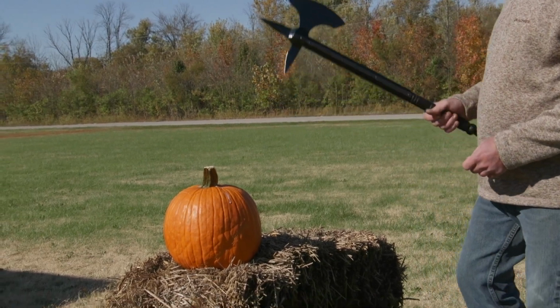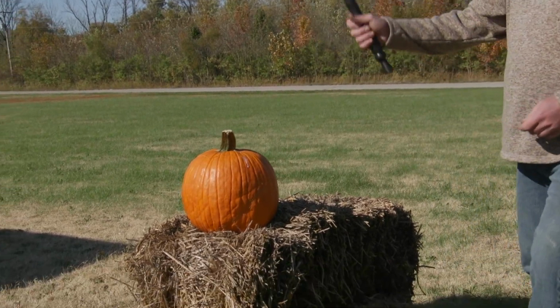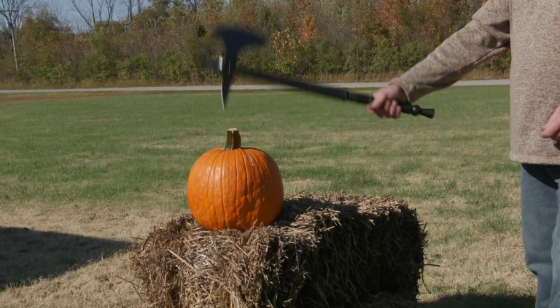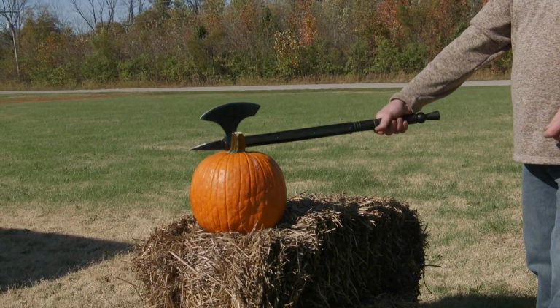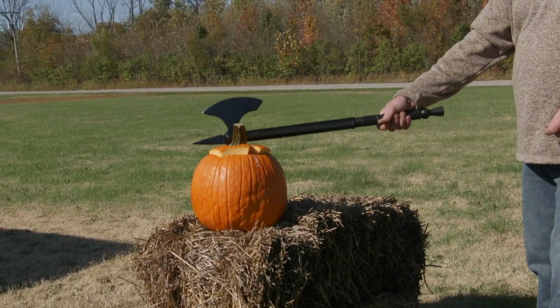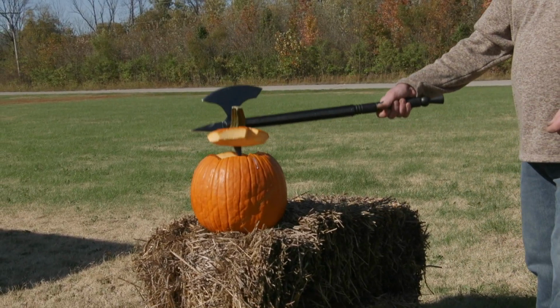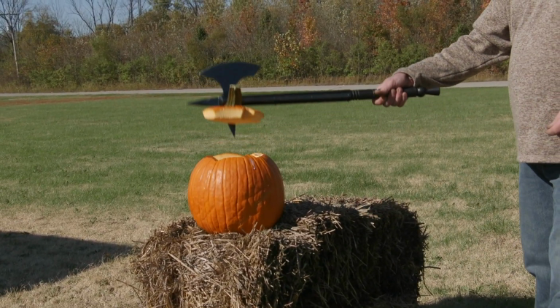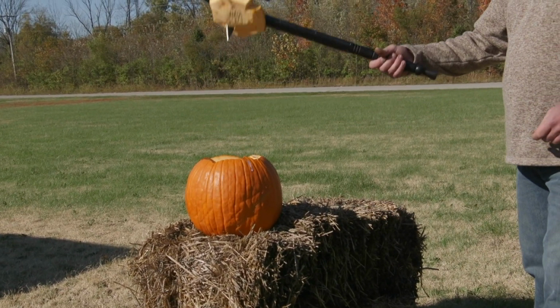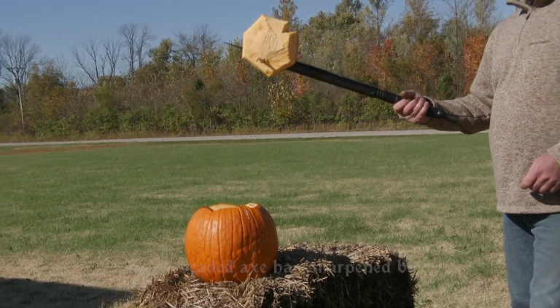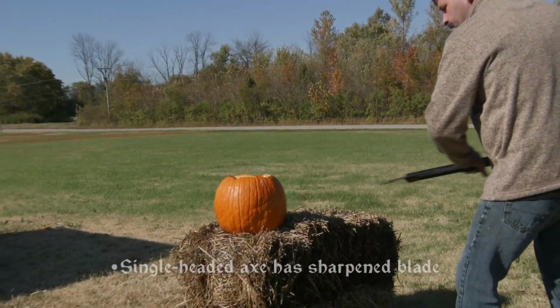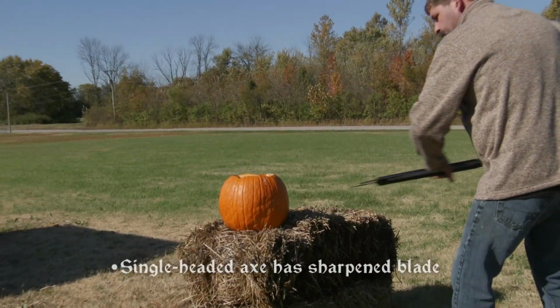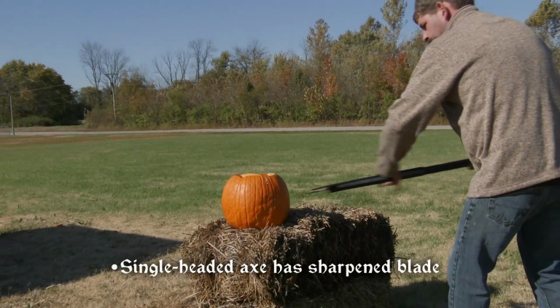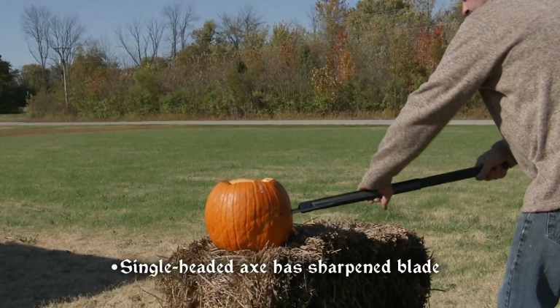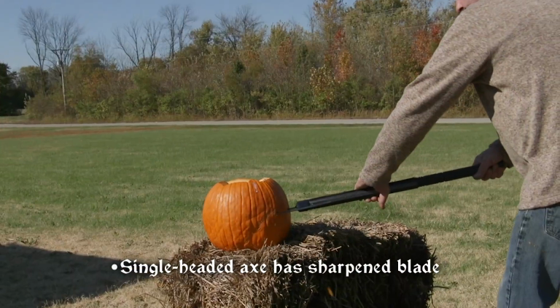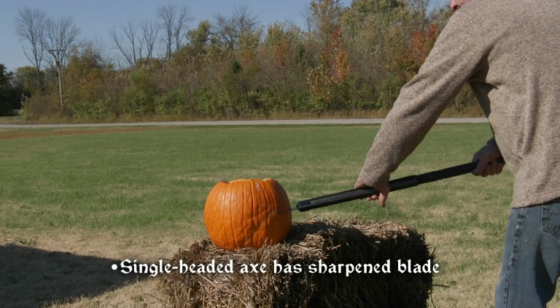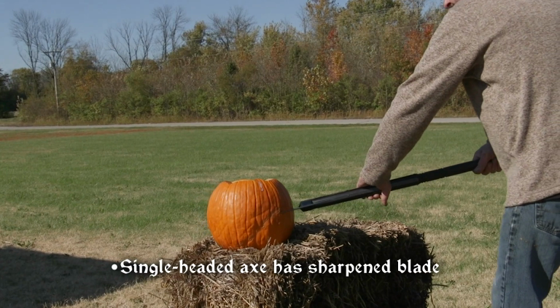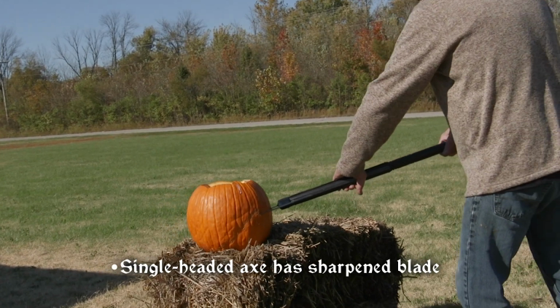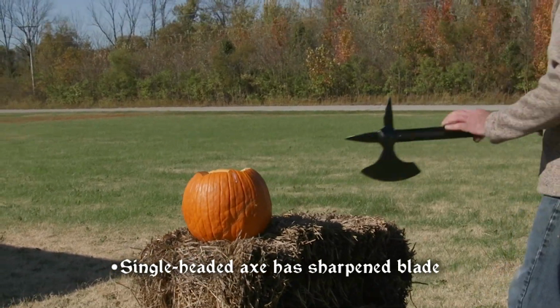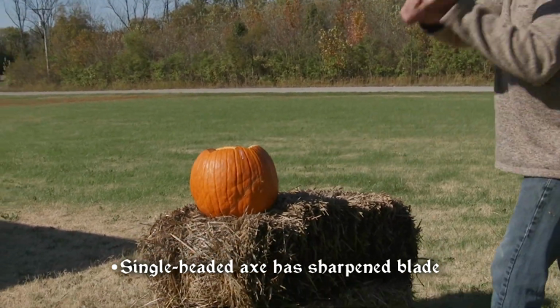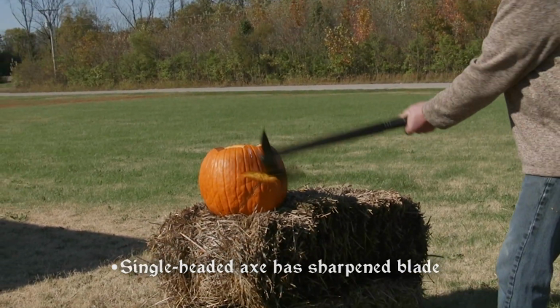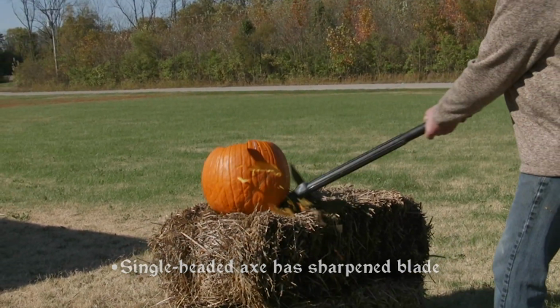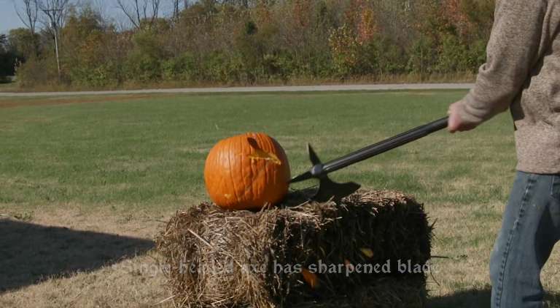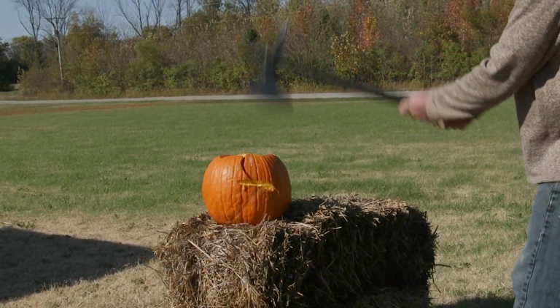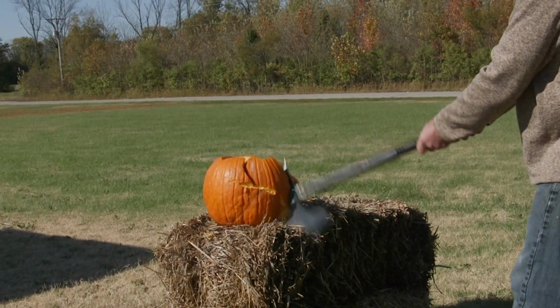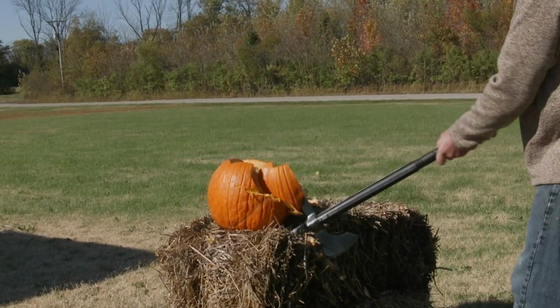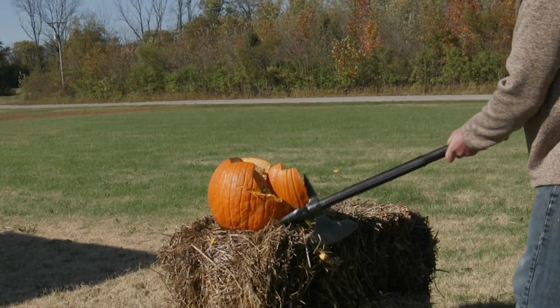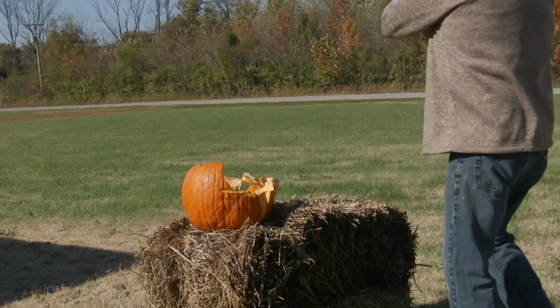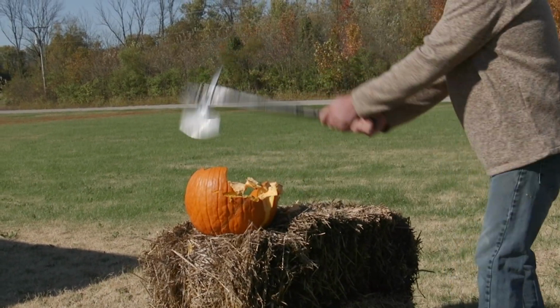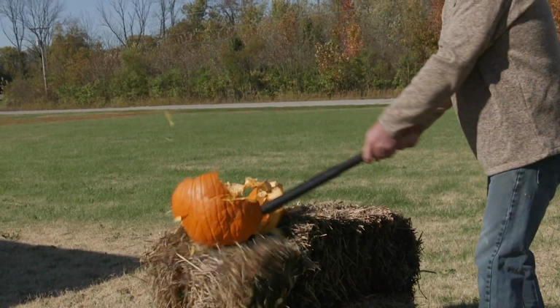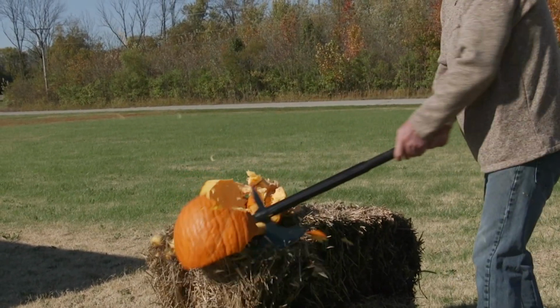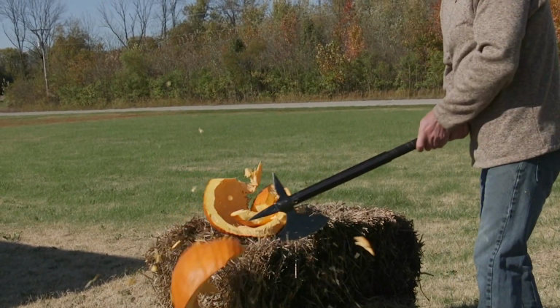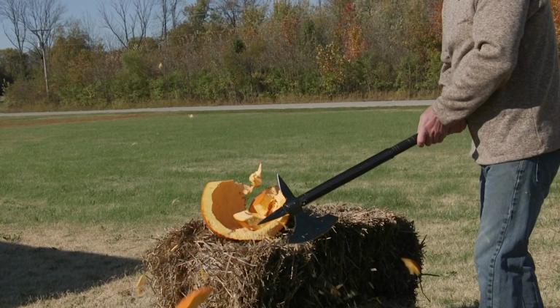The spikes at the top and back add extra devastation to whatever it goes up against. Discover the power of this medieval battle axe for yourself at MedievalCollectibles.com.